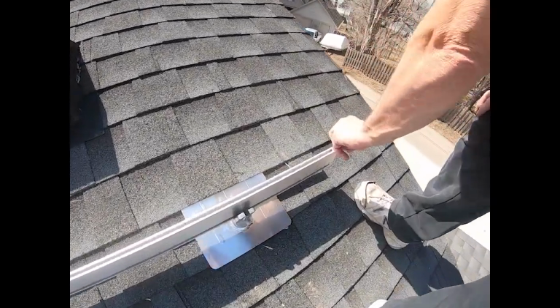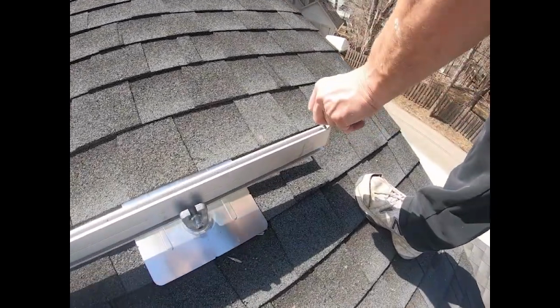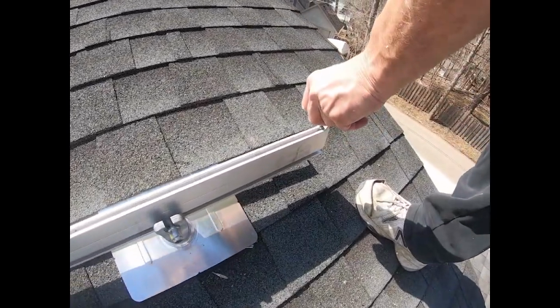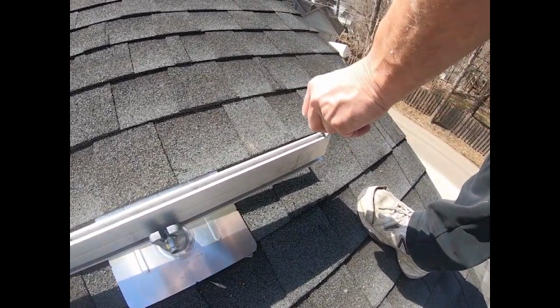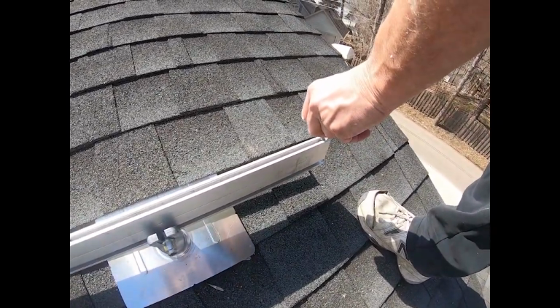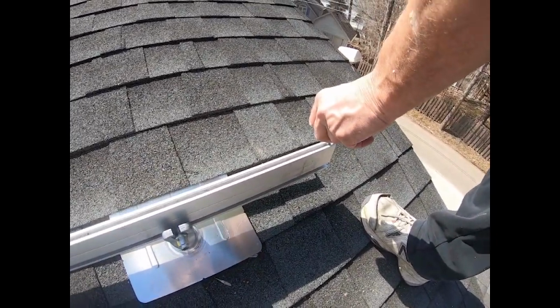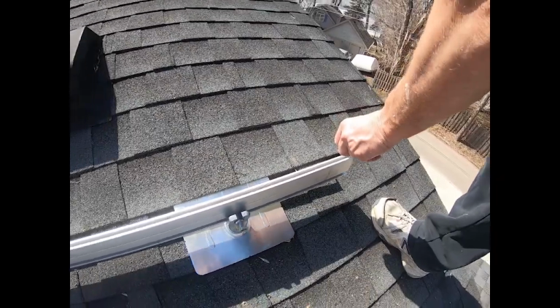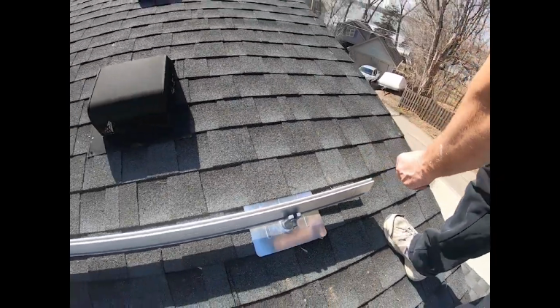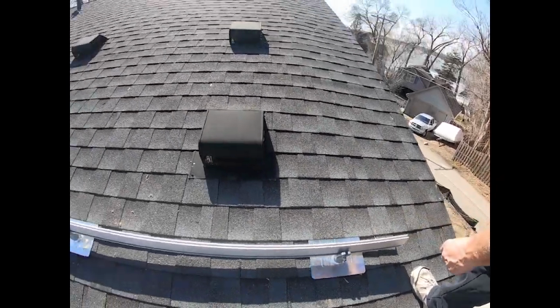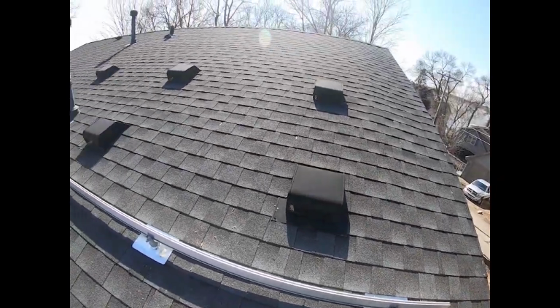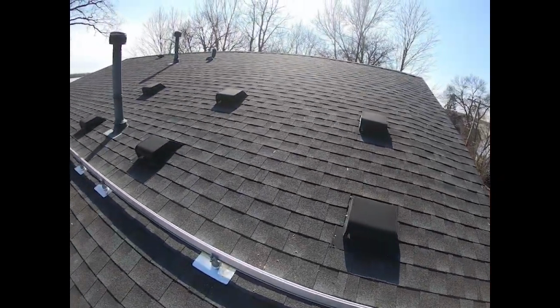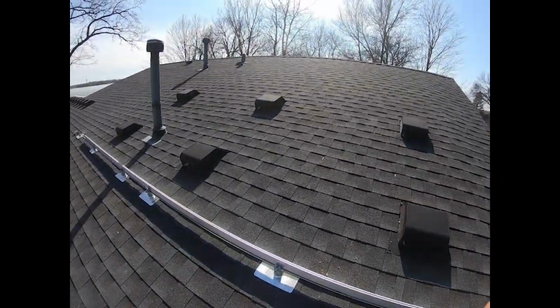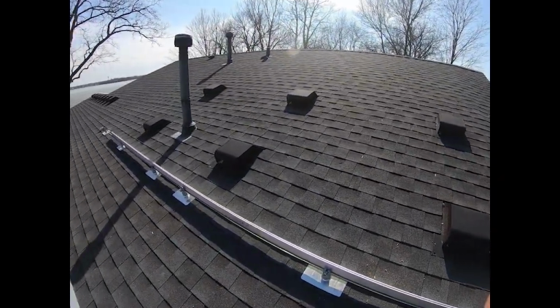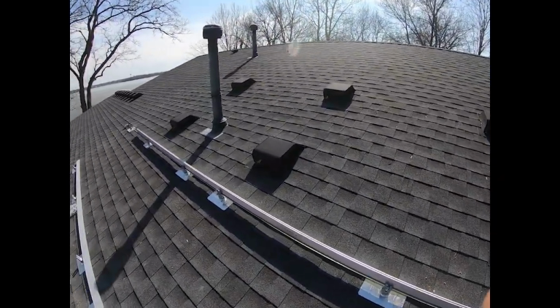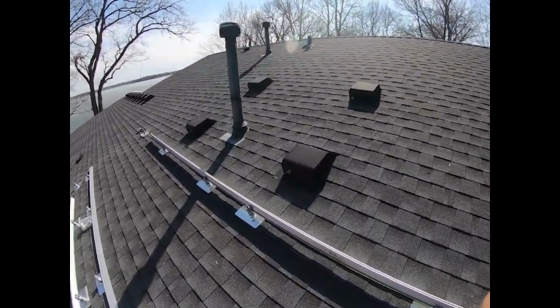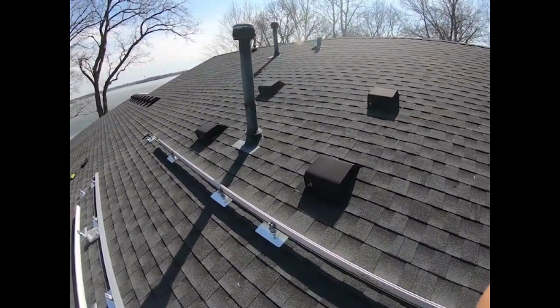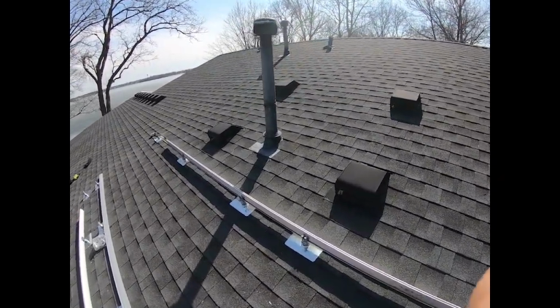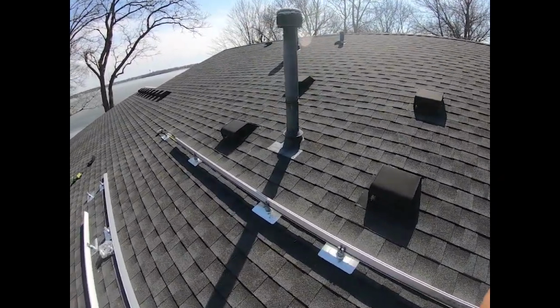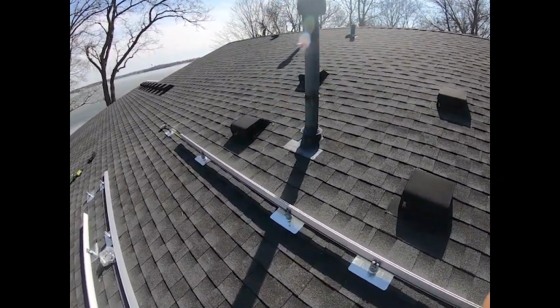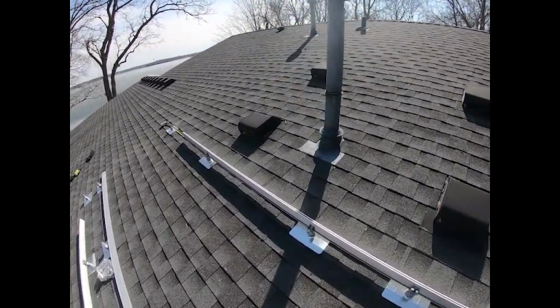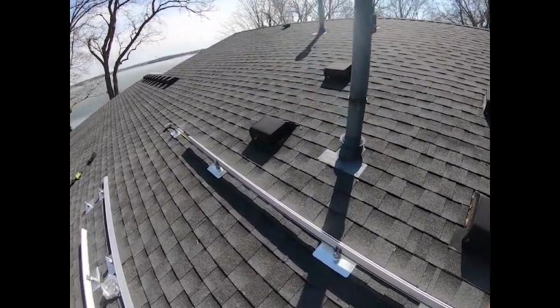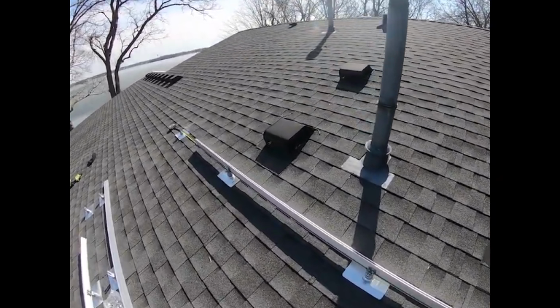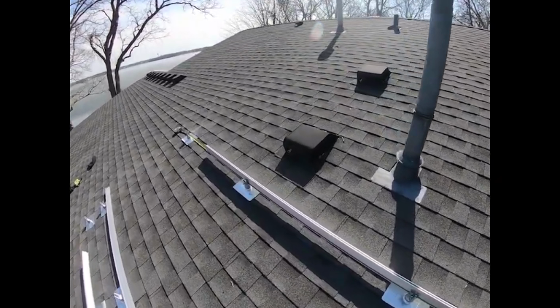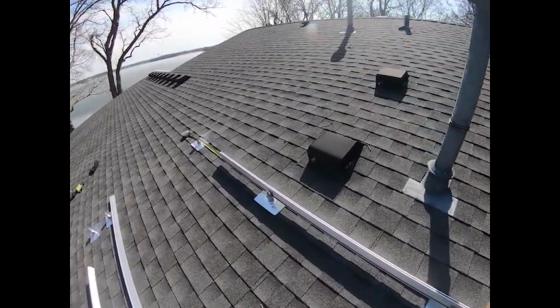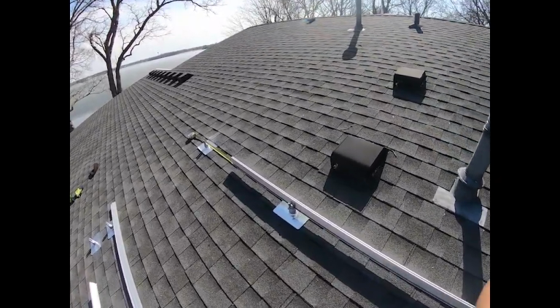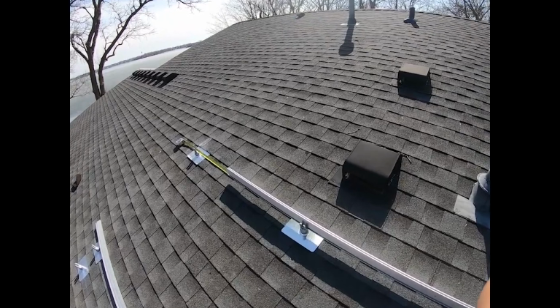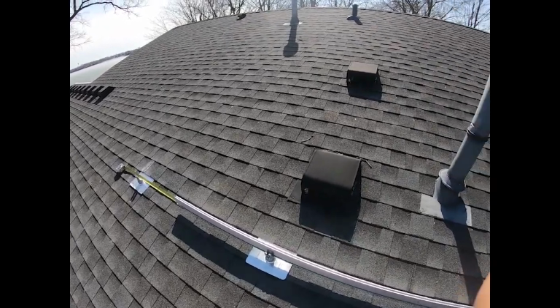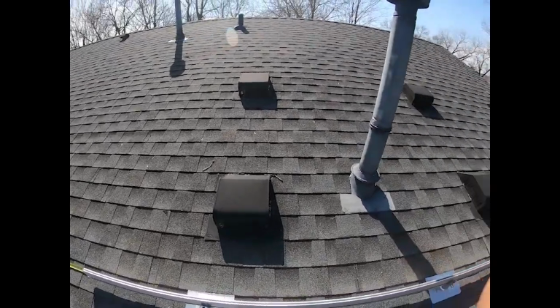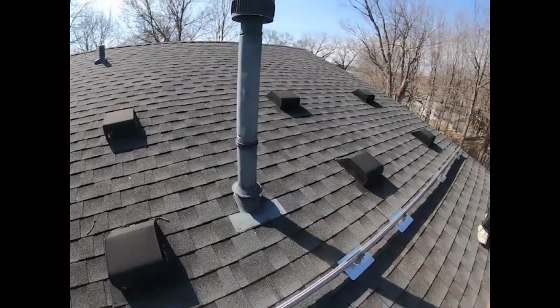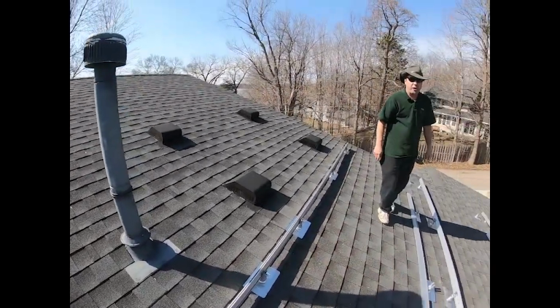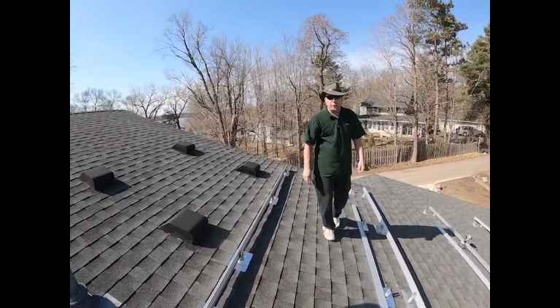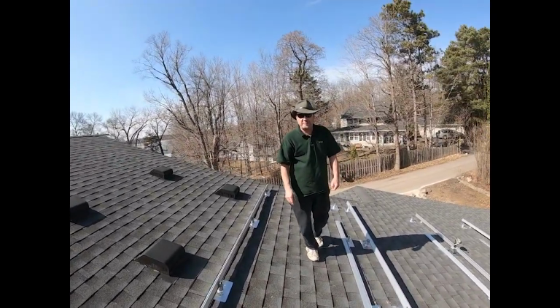I'll mount these longest rails right now, and when it comes time I'll get back to you about installing the rest.